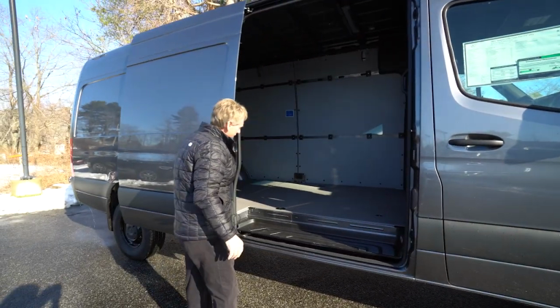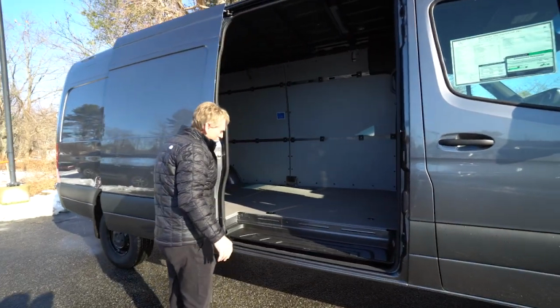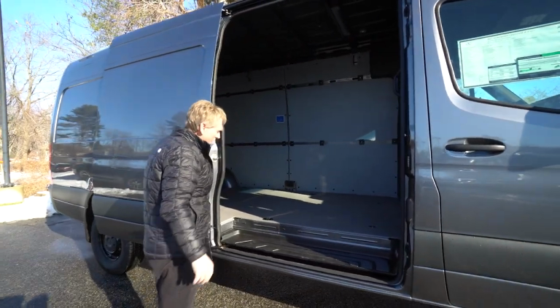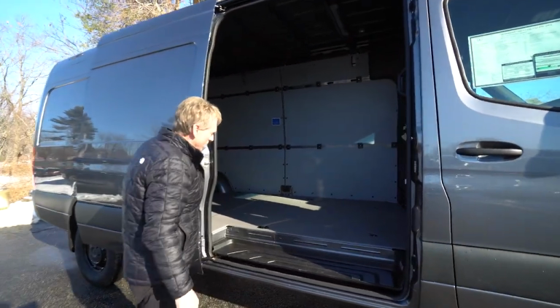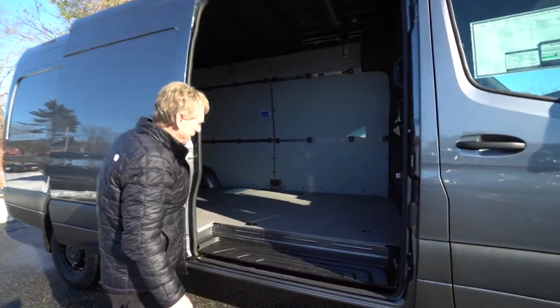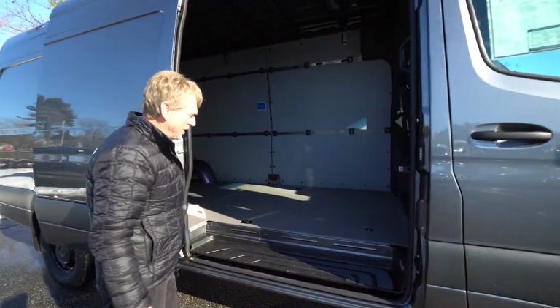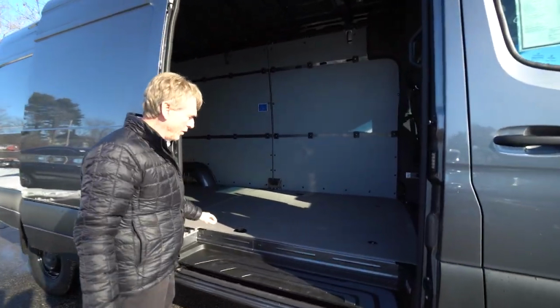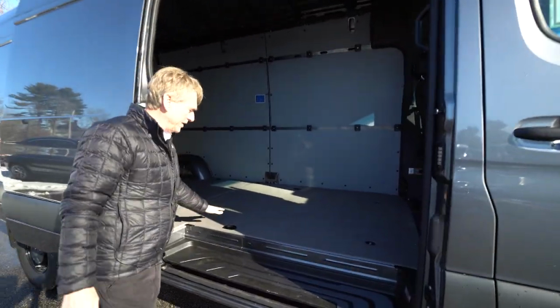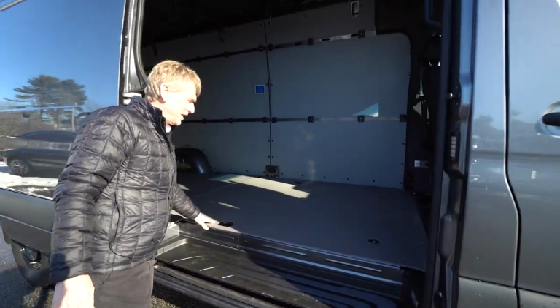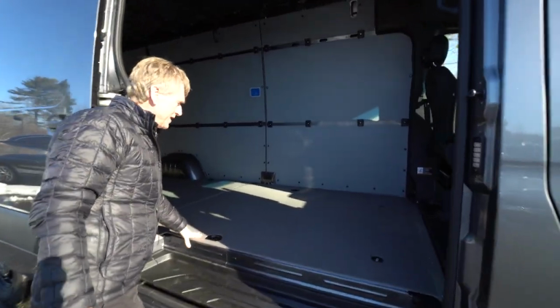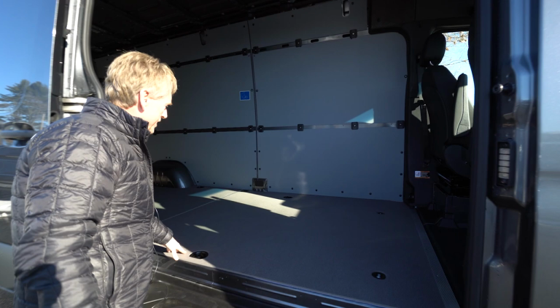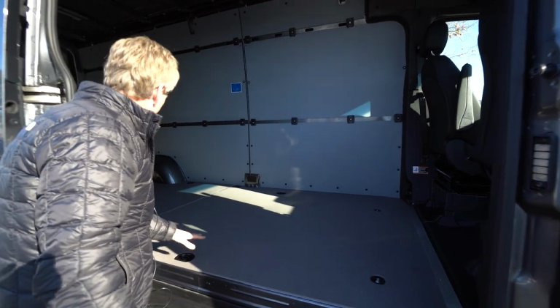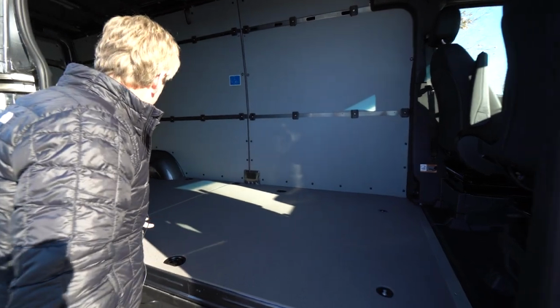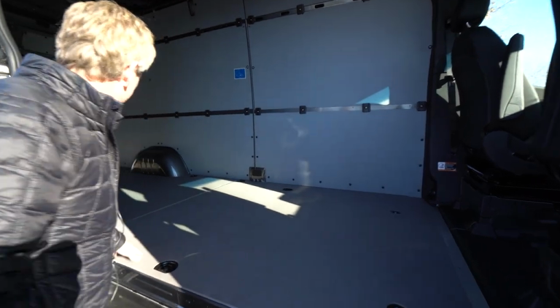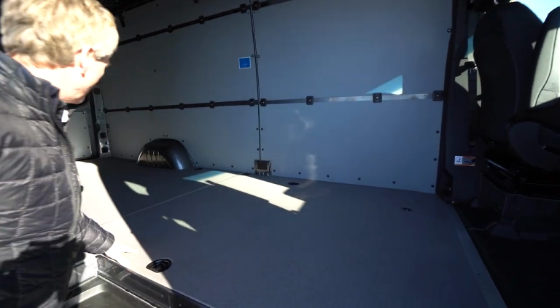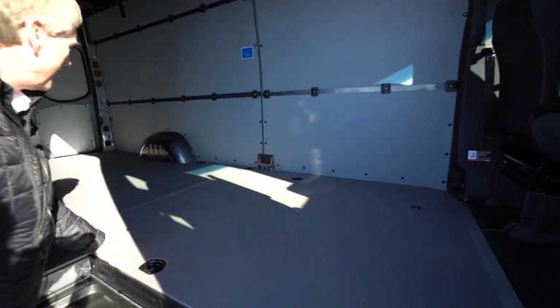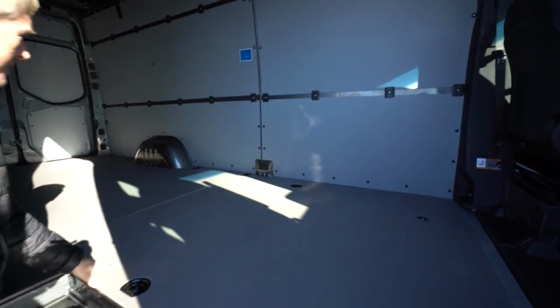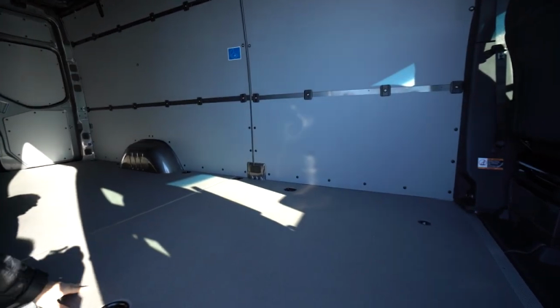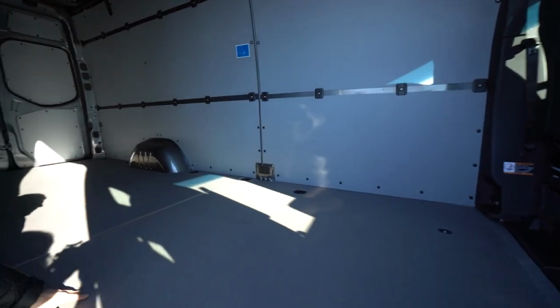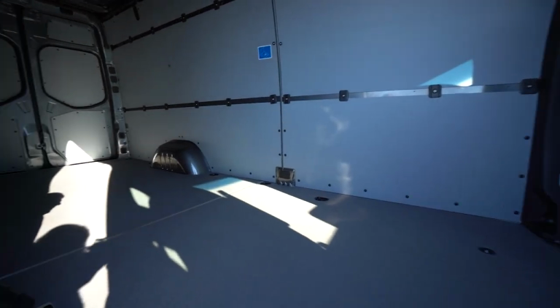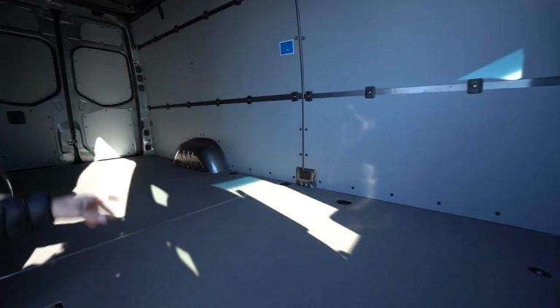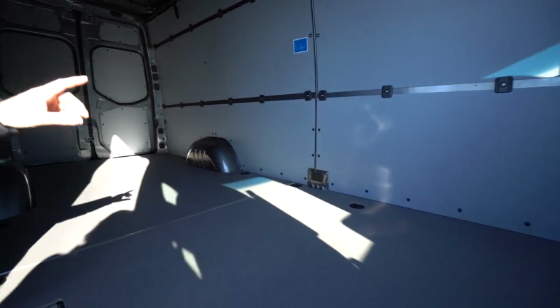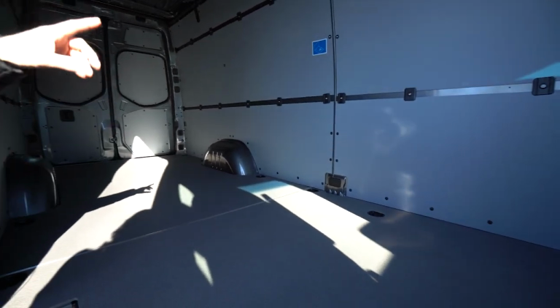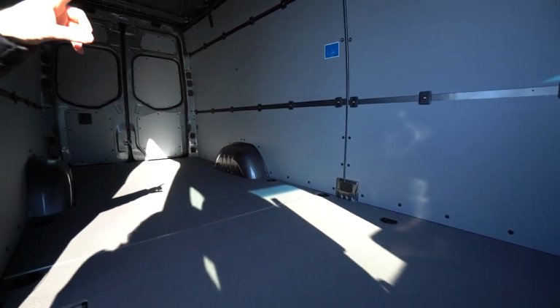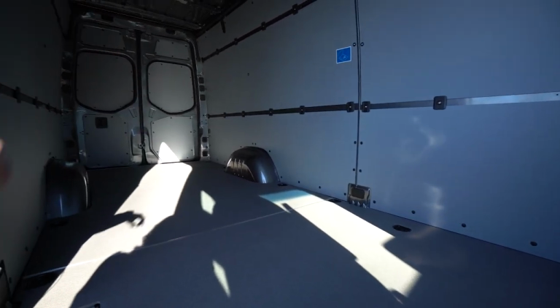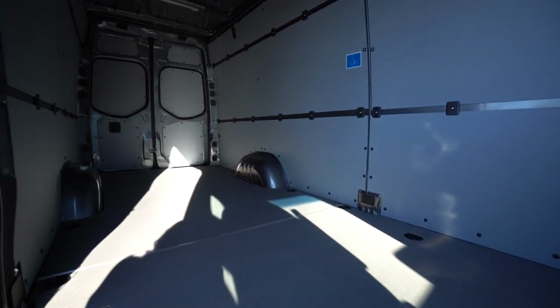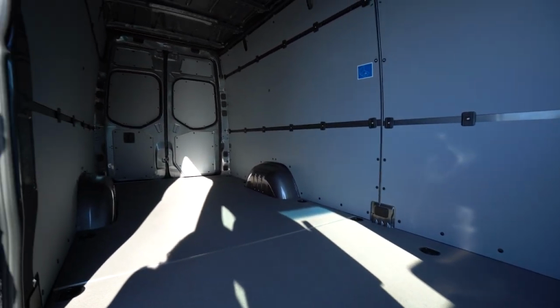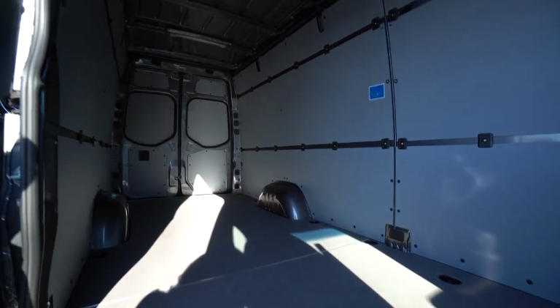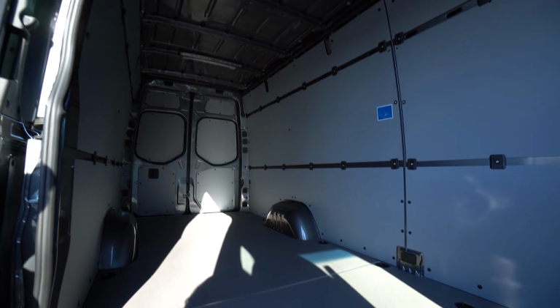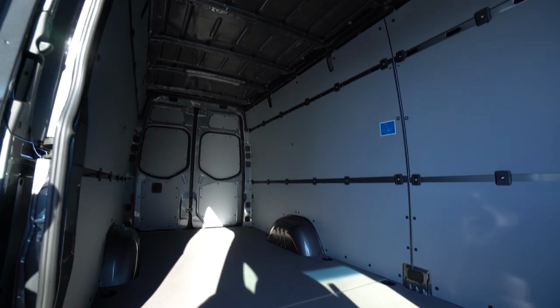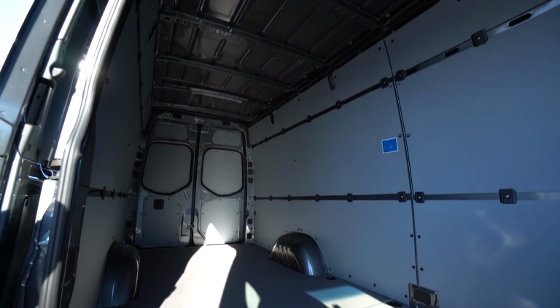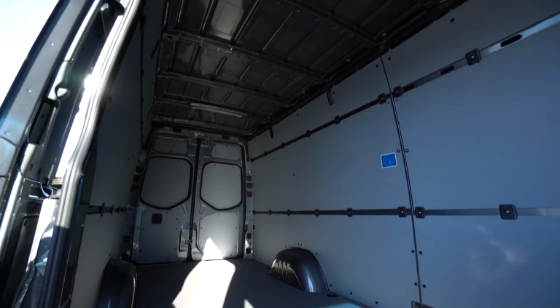There's lots of cargo space. You have 14 feet 6 inches of floor space to utilize, and it's got the sidewall hardboard paneling for protecting the walls.